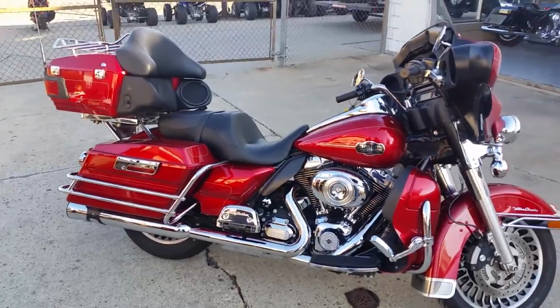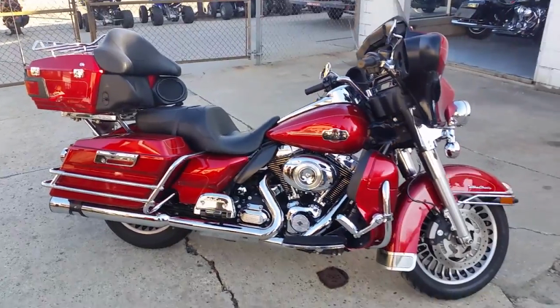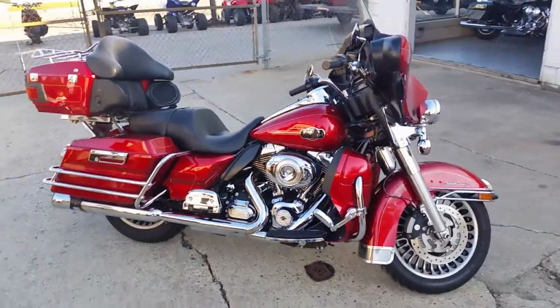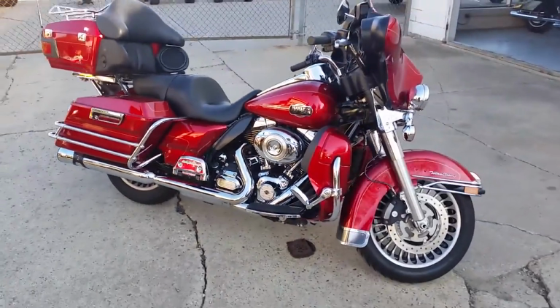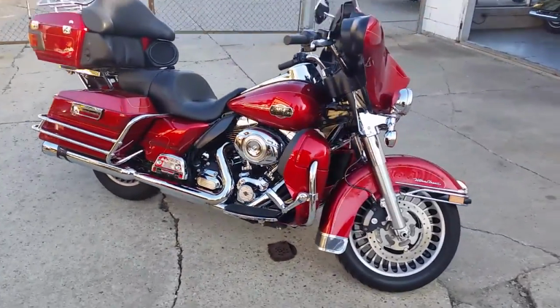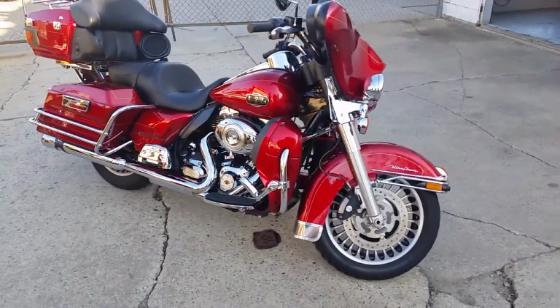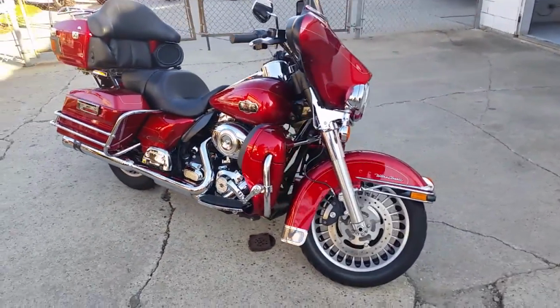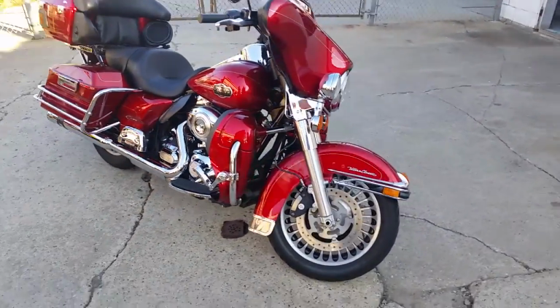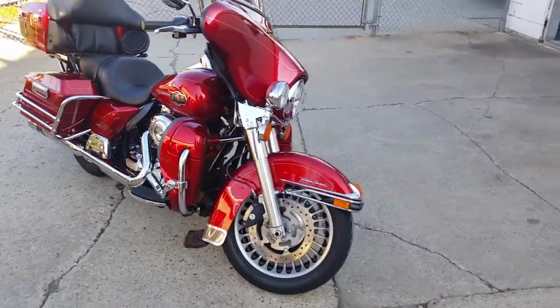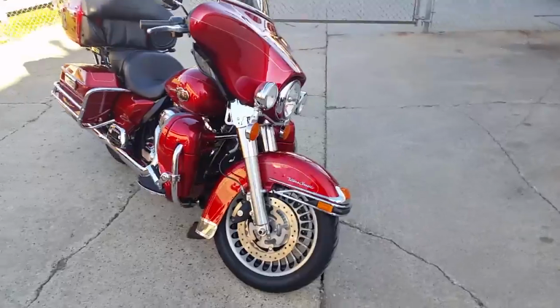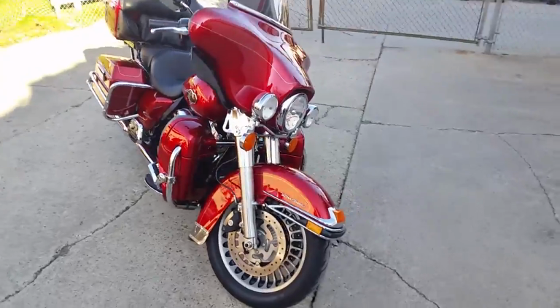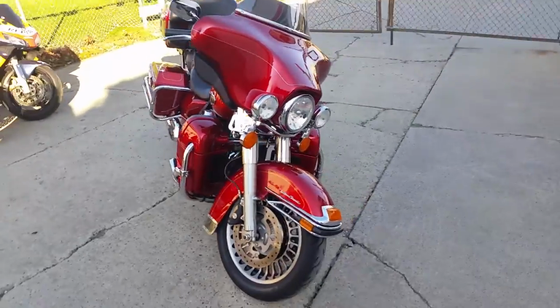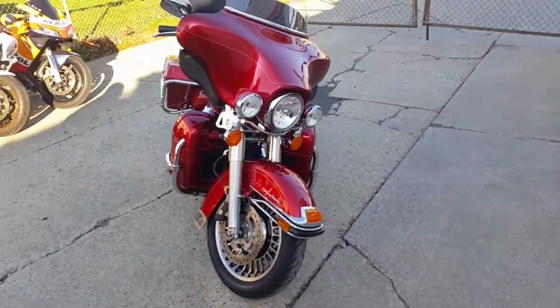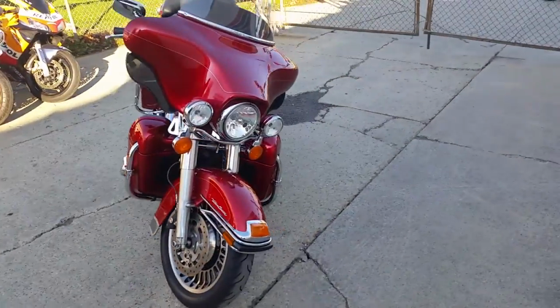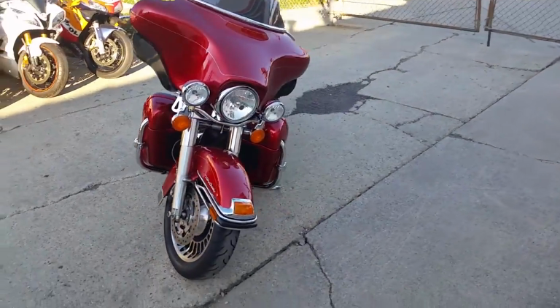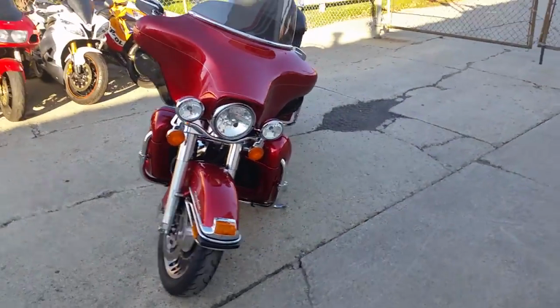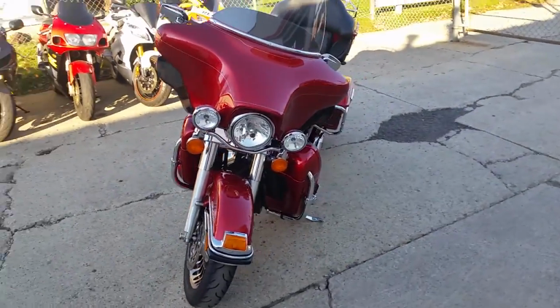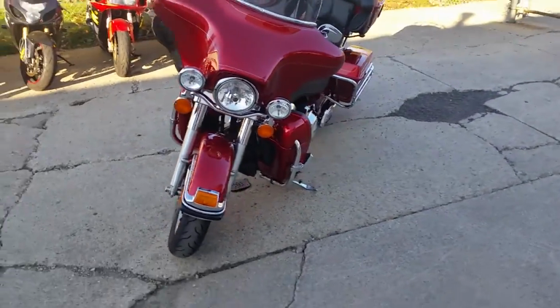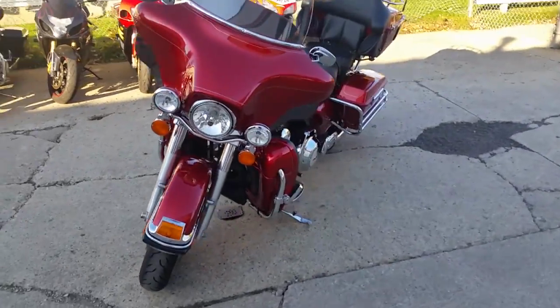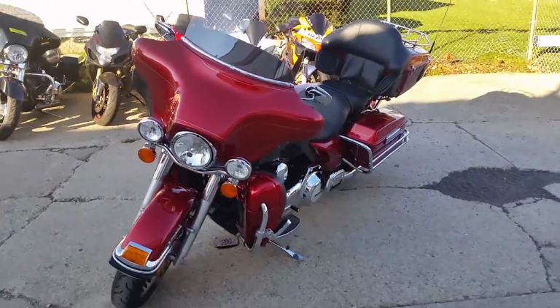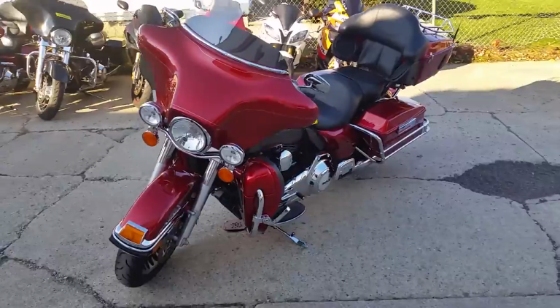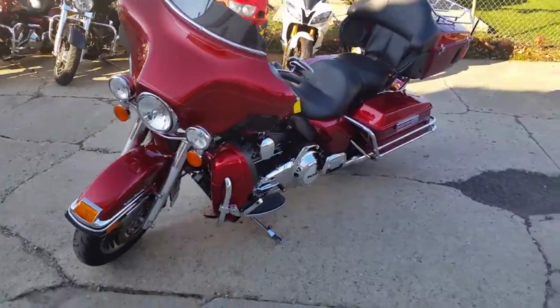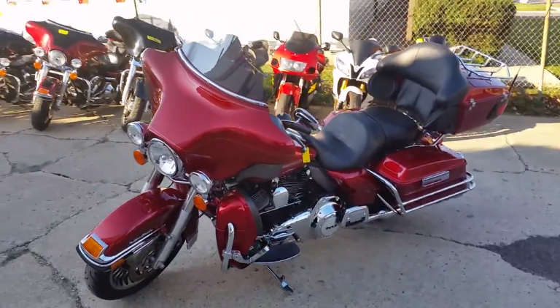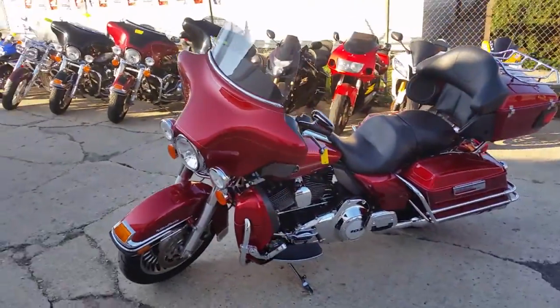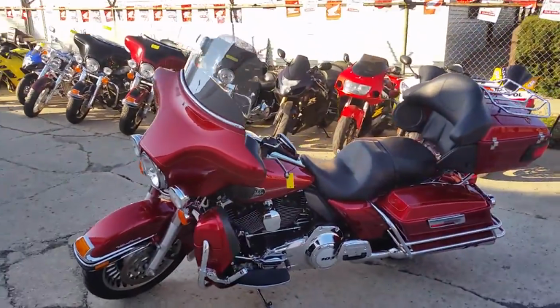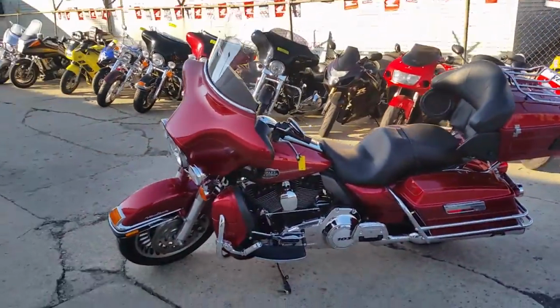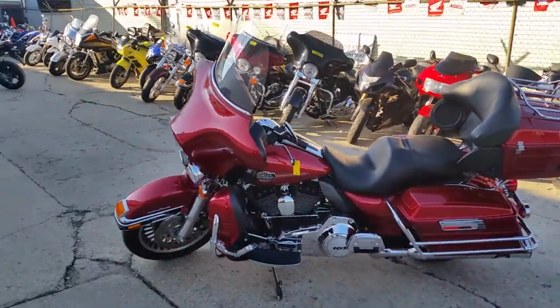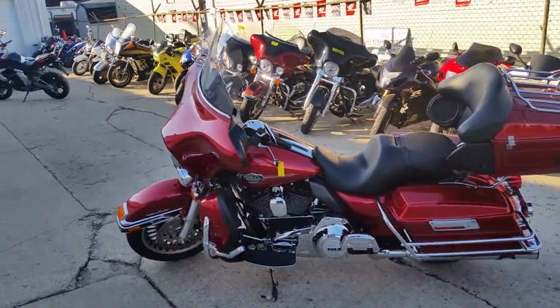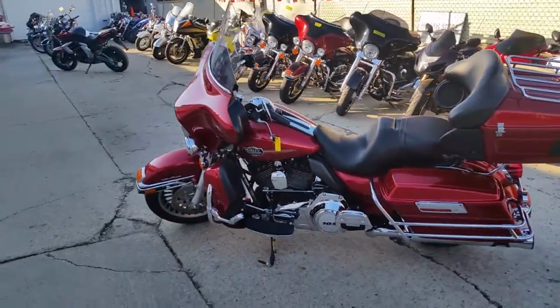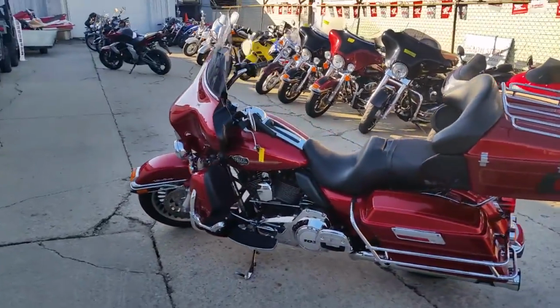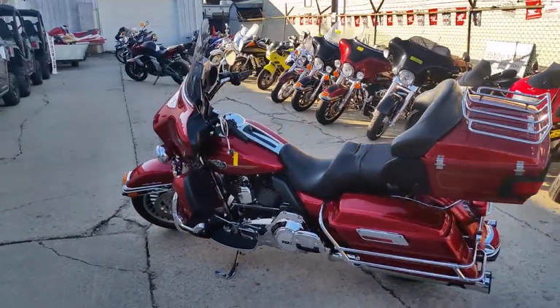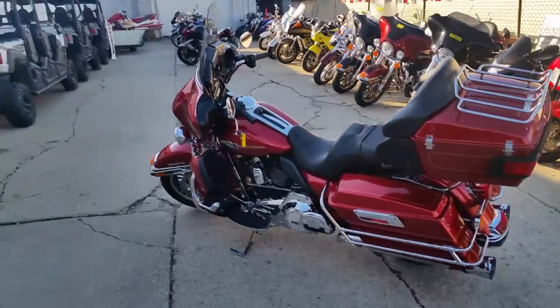Today at ApprovalPowerSports.com, we have a 2013 Harley-Davidson Ultra Classic for sale for only $16,800. This bike is a must-see. Ember Red Sunglow, 103 cubic inch motor, Cobra exhaust and tons of chrome.